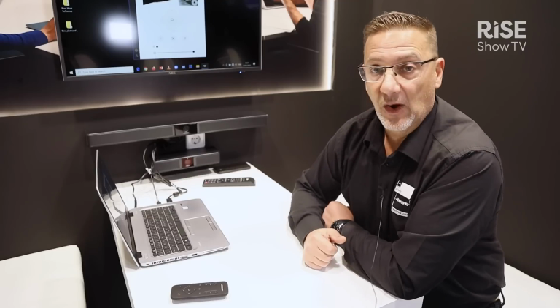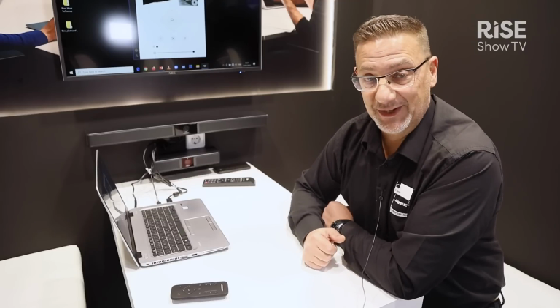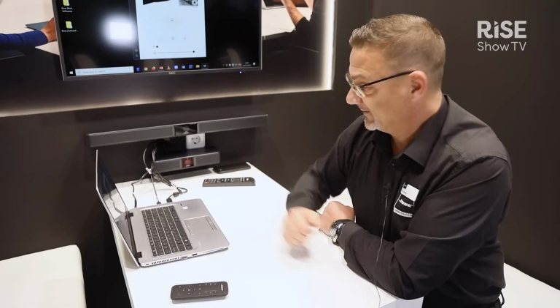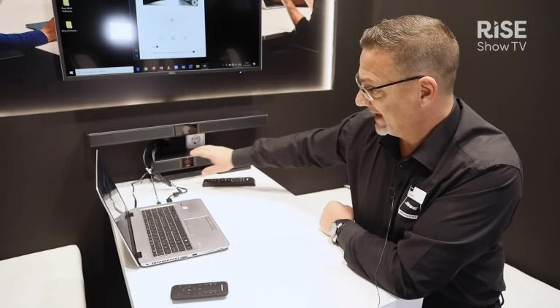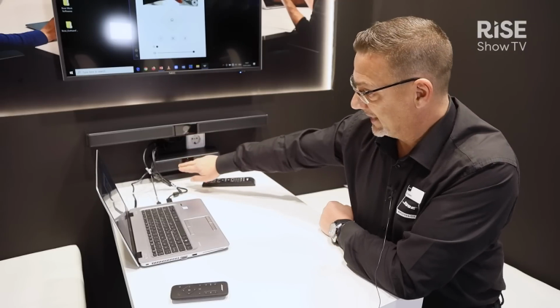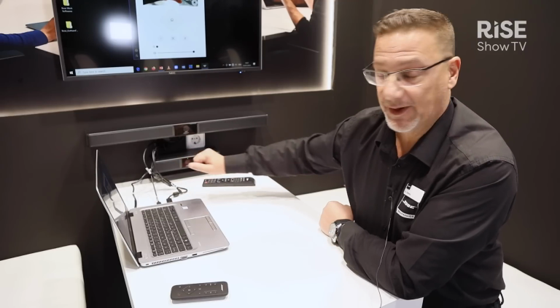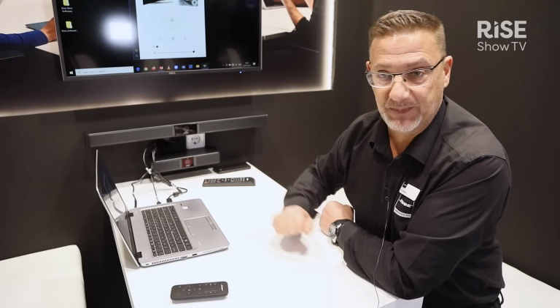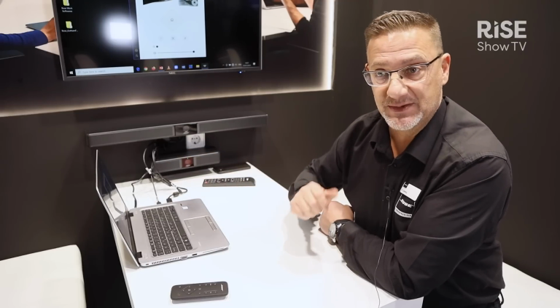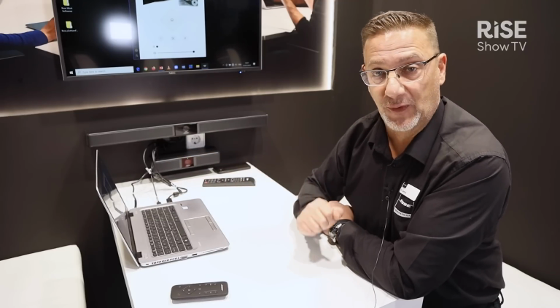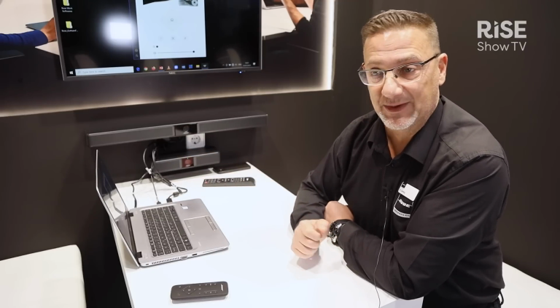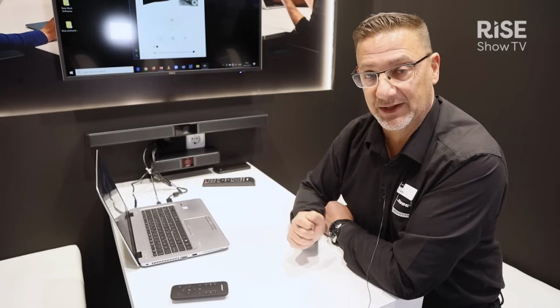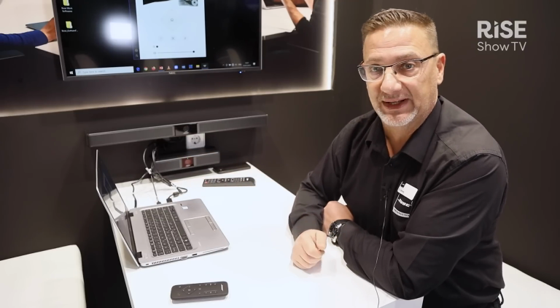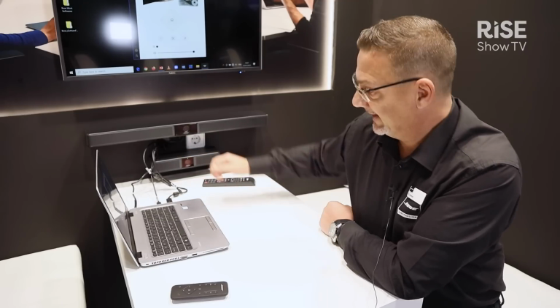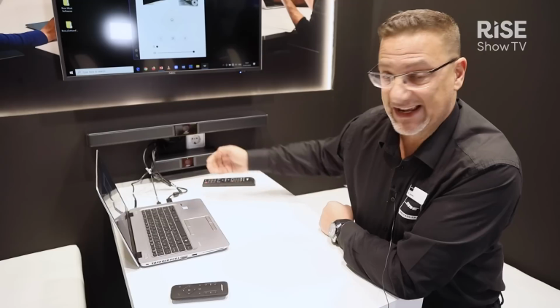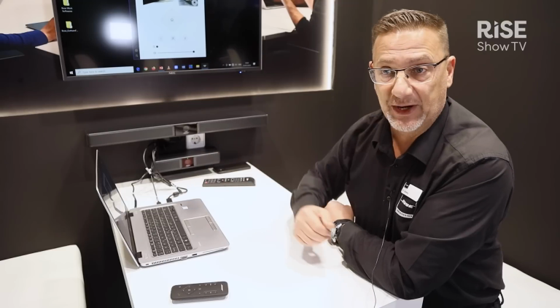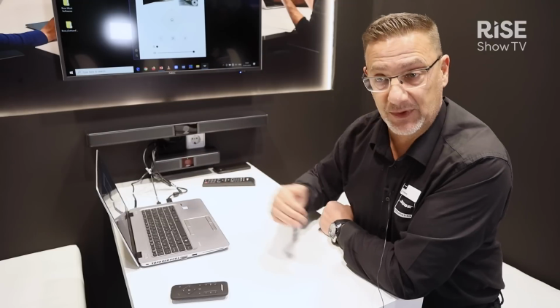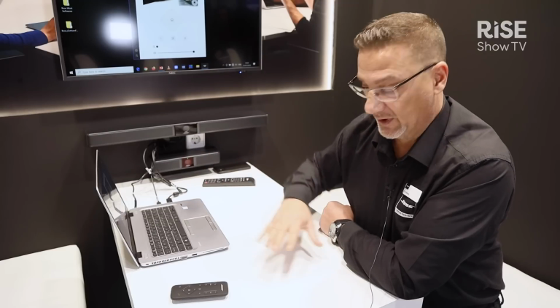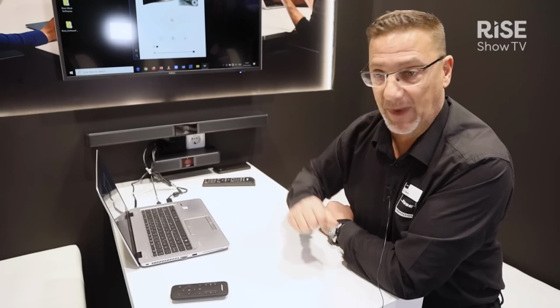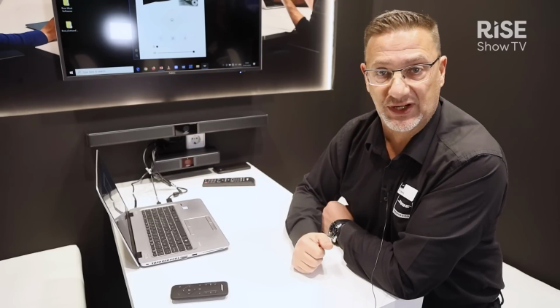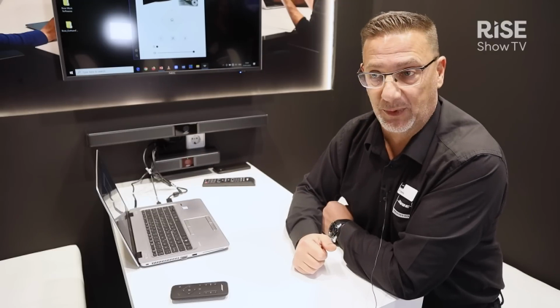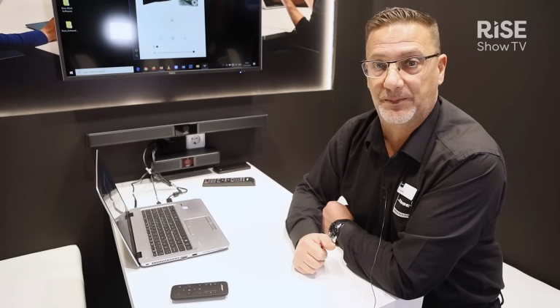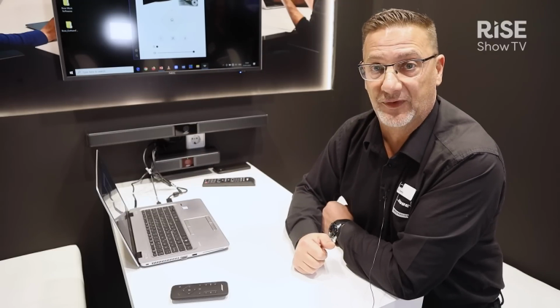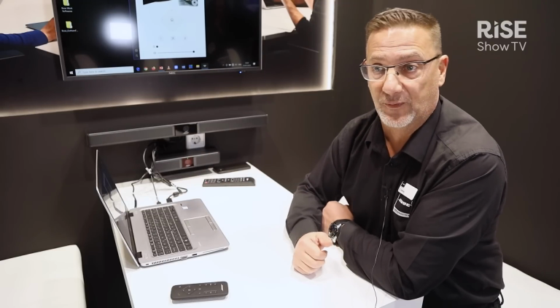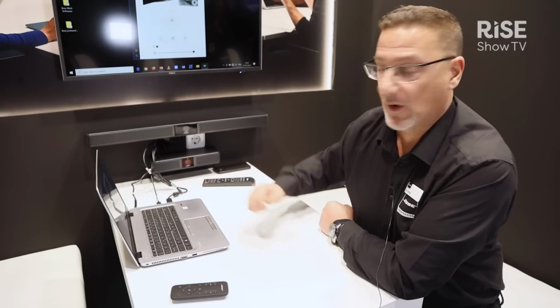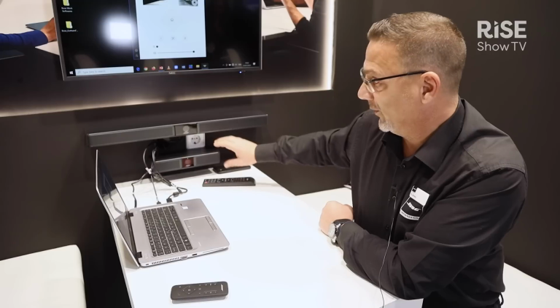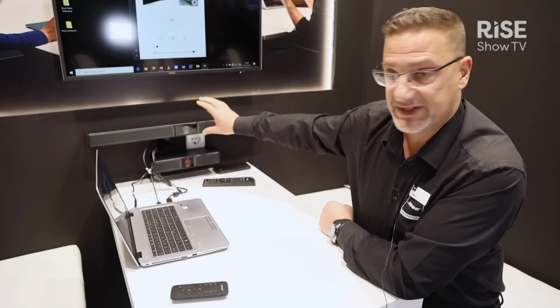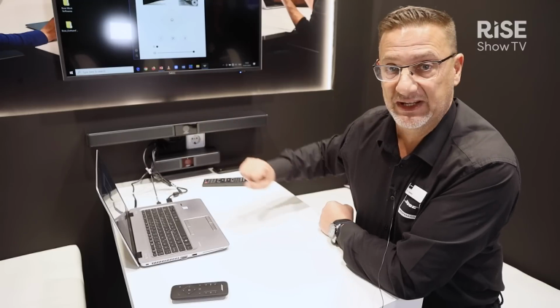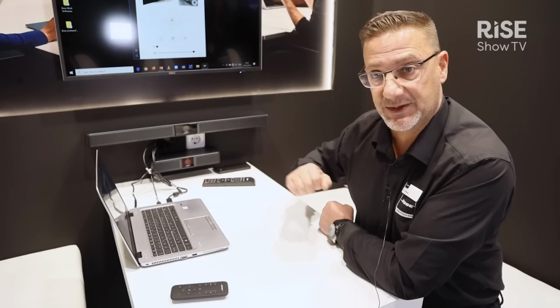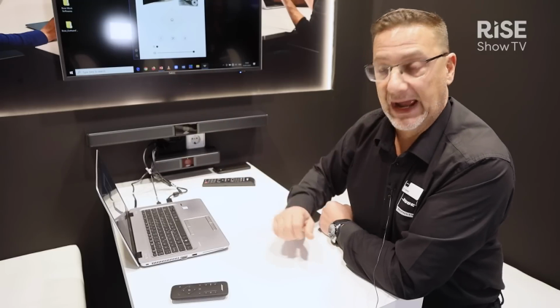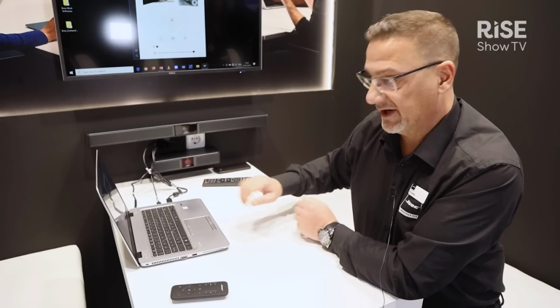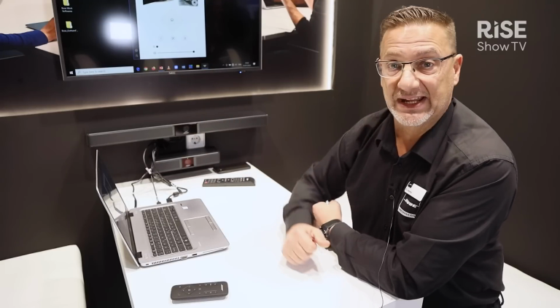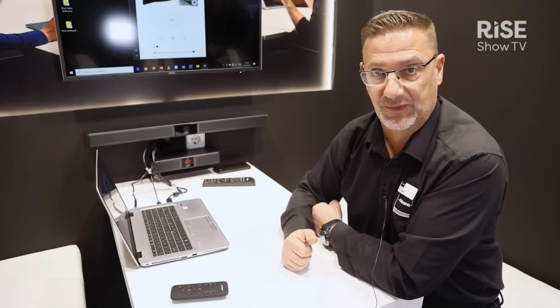What can it do? Same setup — speakers and microphone integrated. It has a pickup, so no microphones needed on the table. The microphone pickup range is four to six meters.